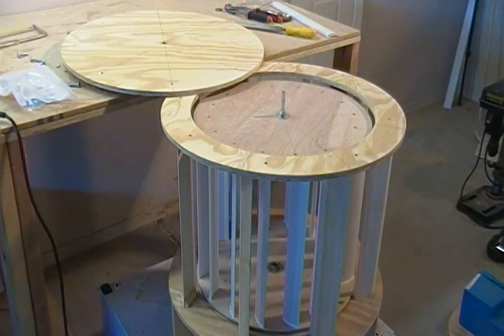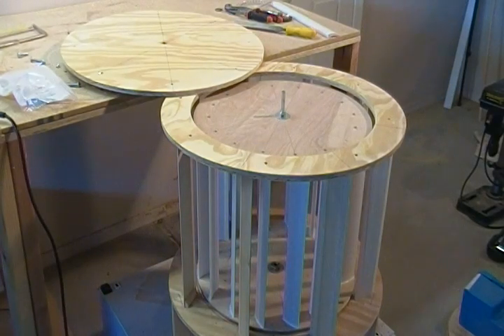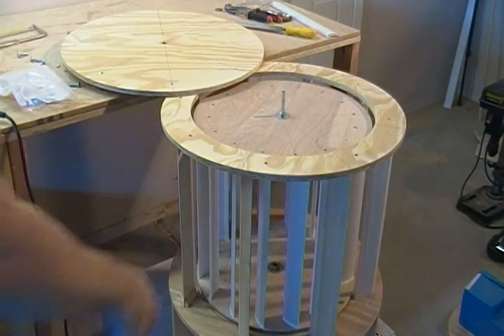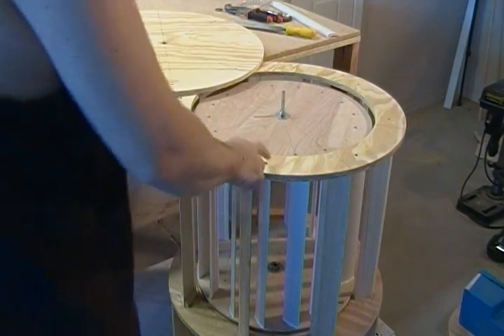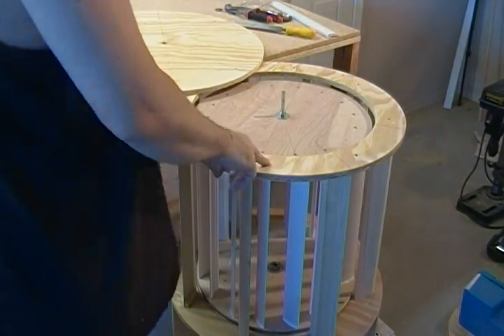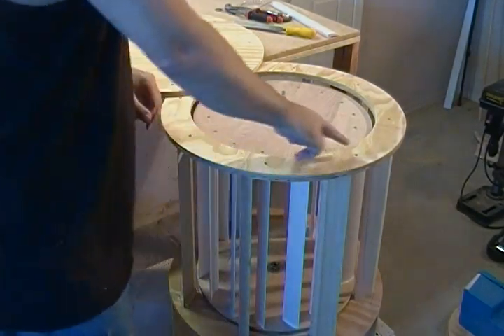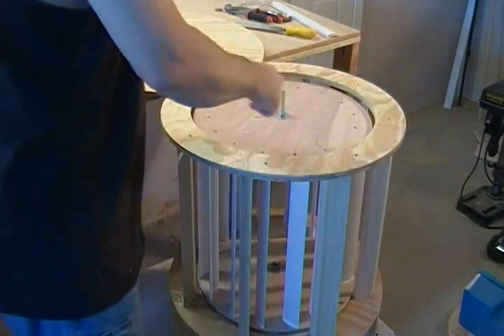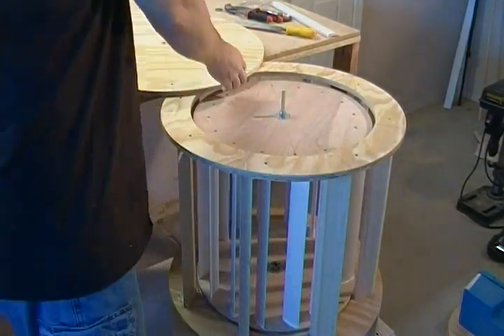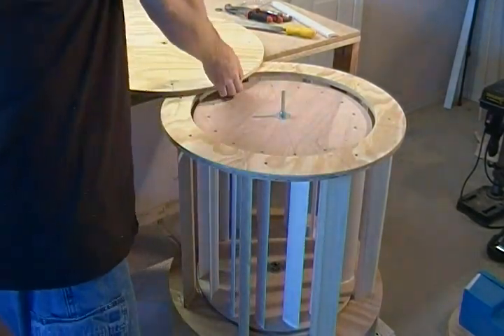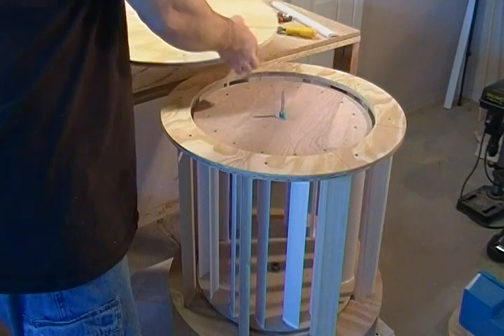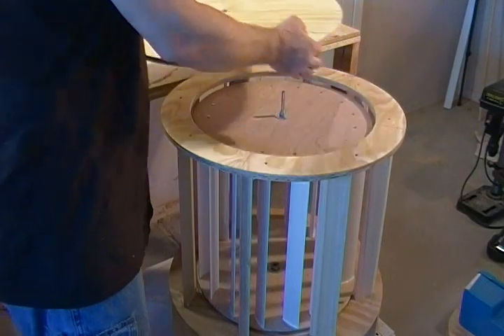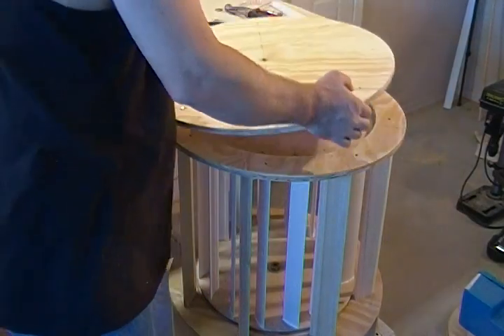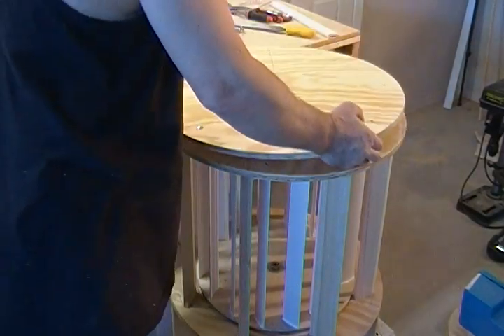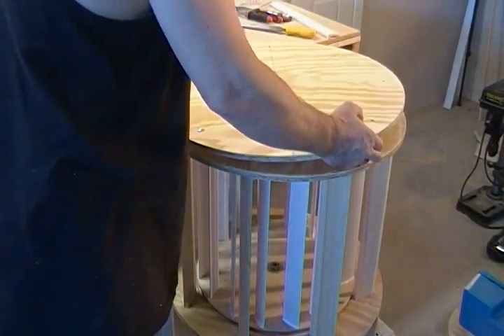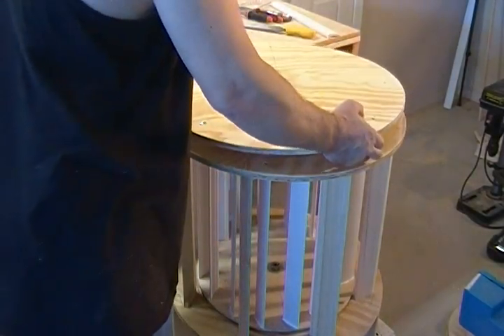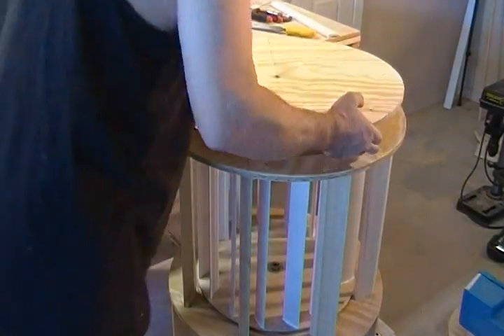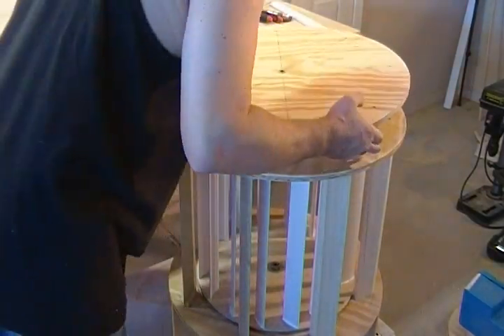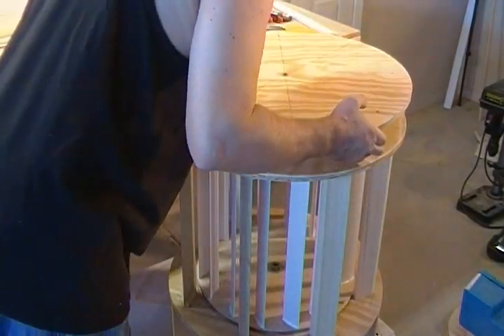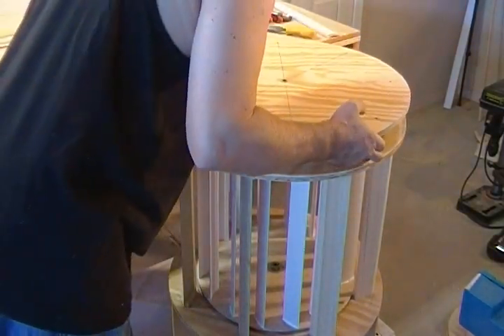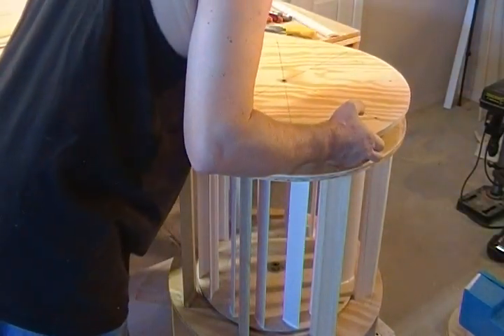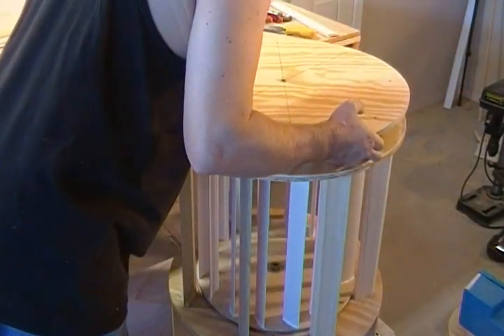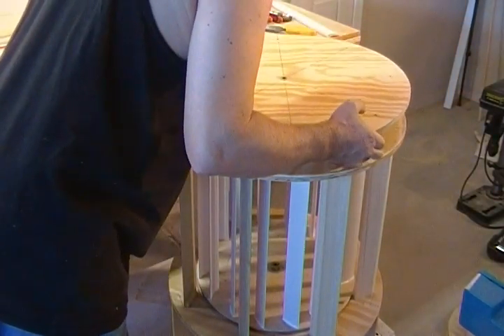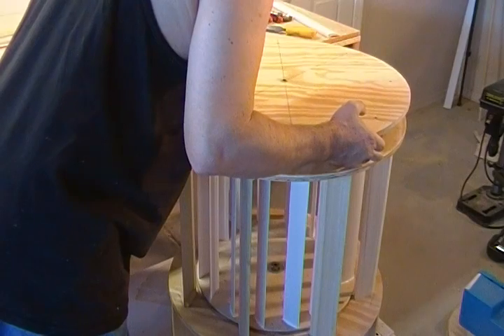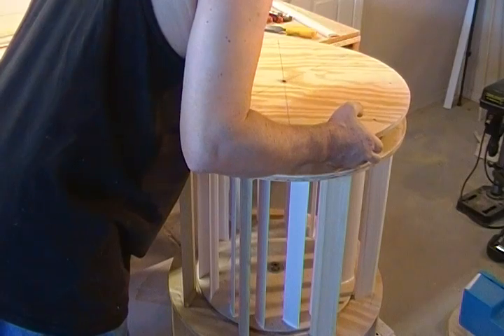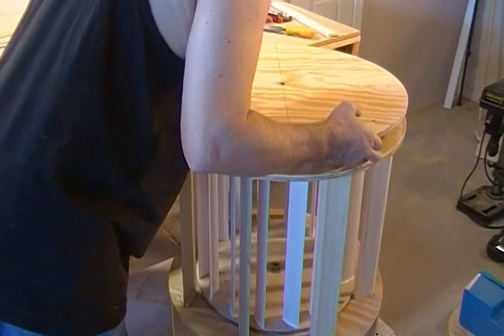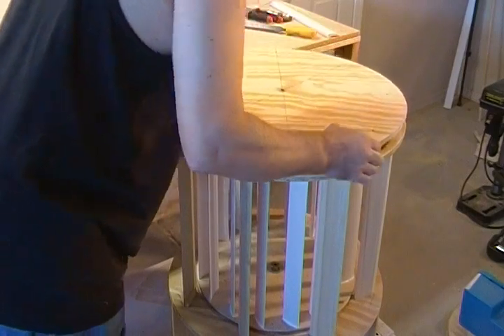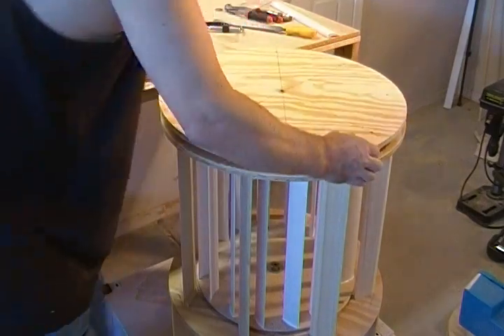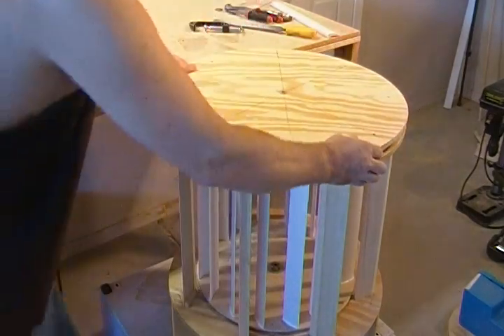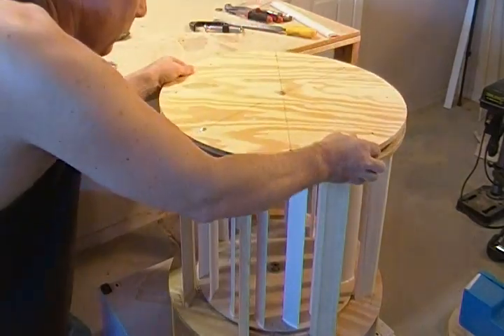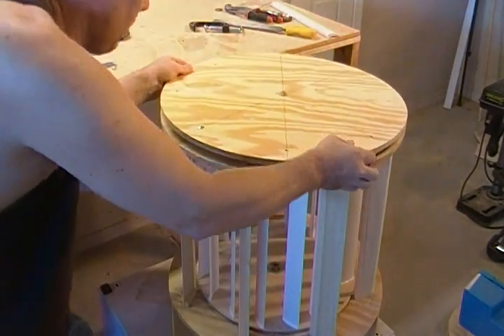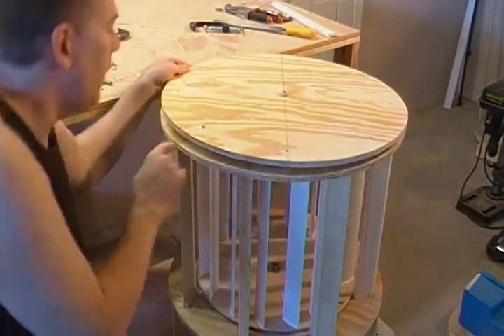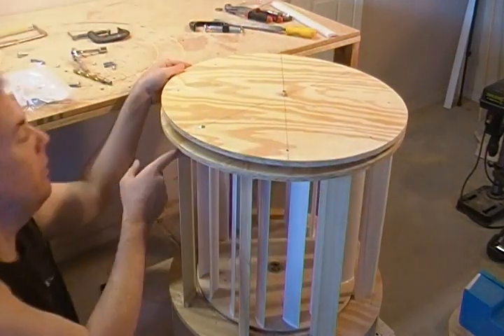Now that we've opened these holes up, we're going to drop this back onto the turbine. Remember our clock mark where we notched it.